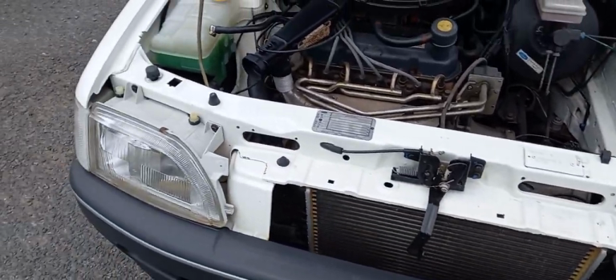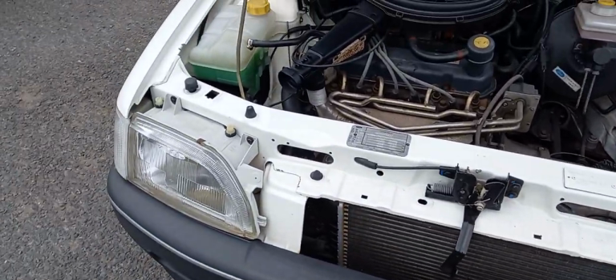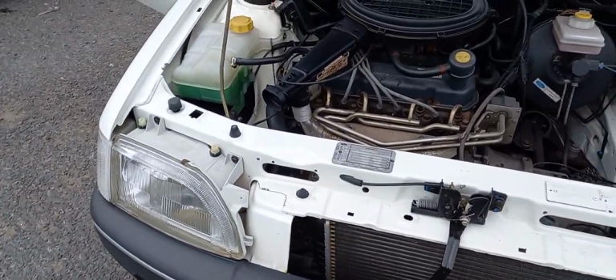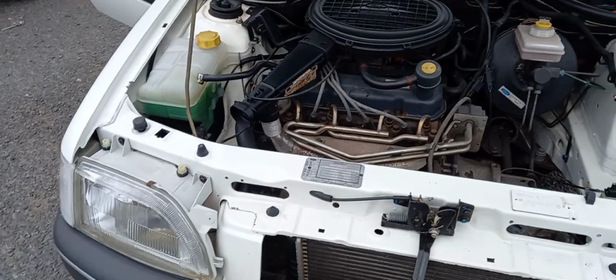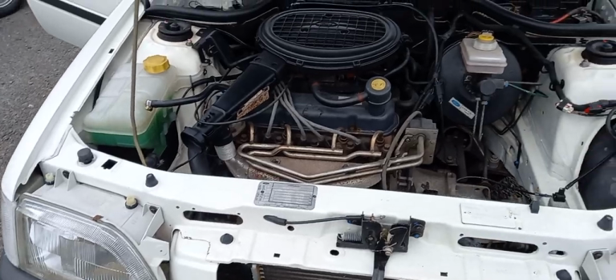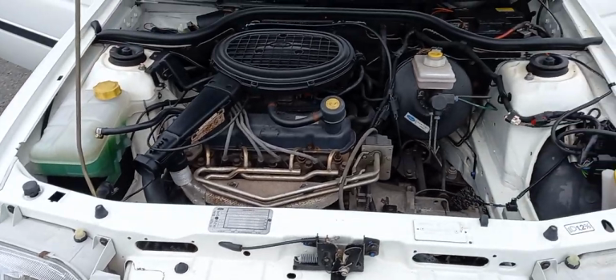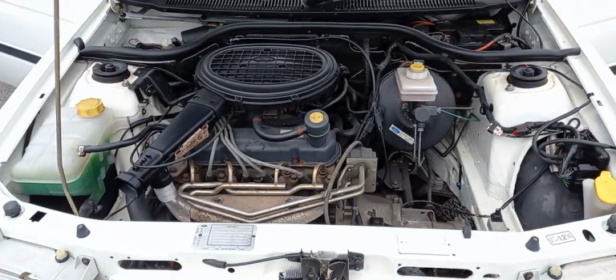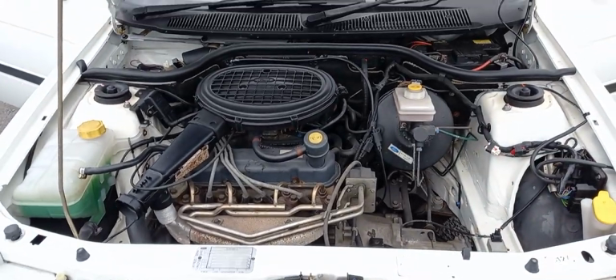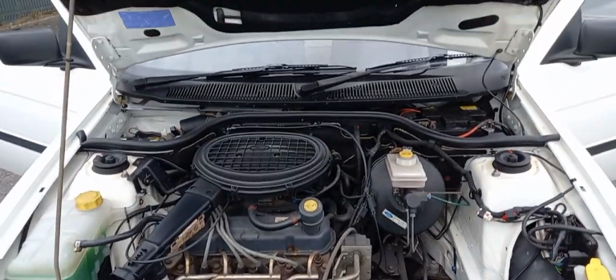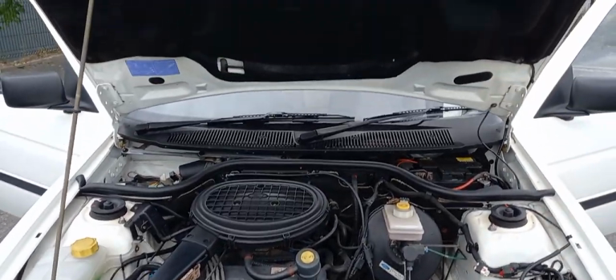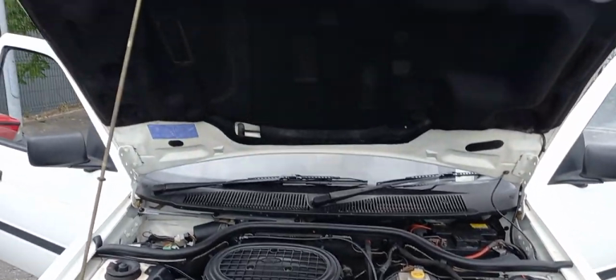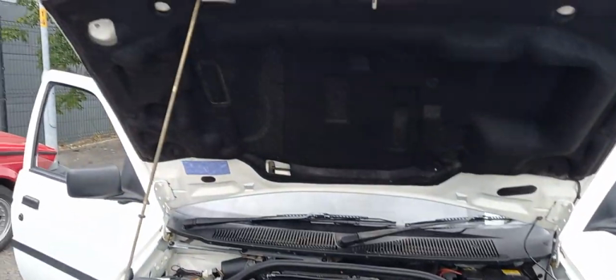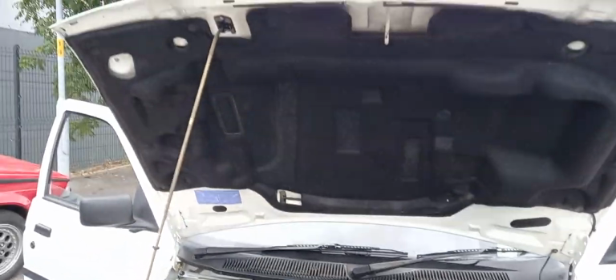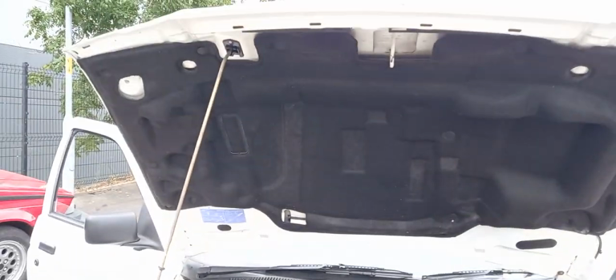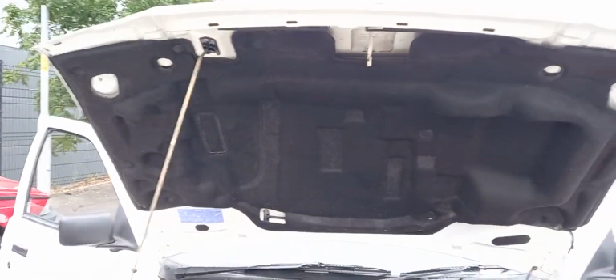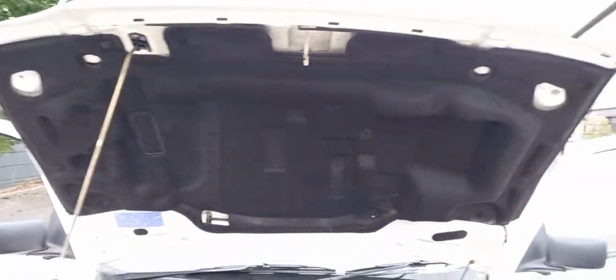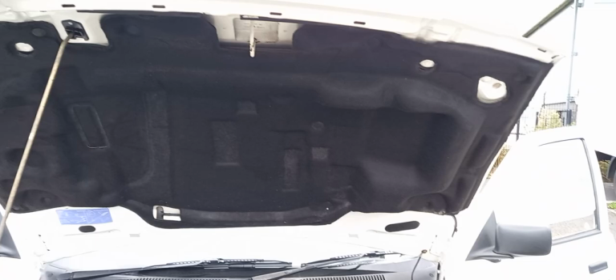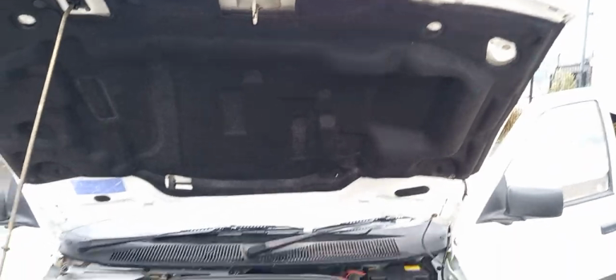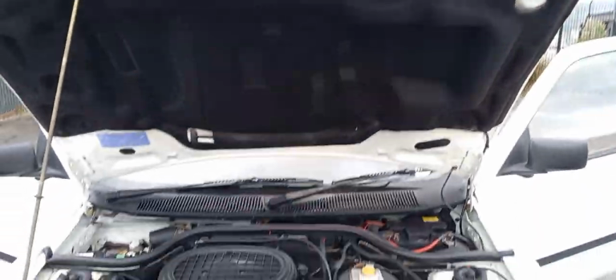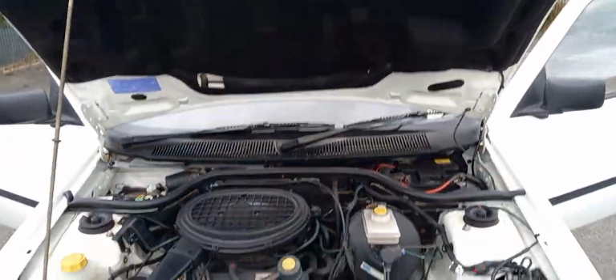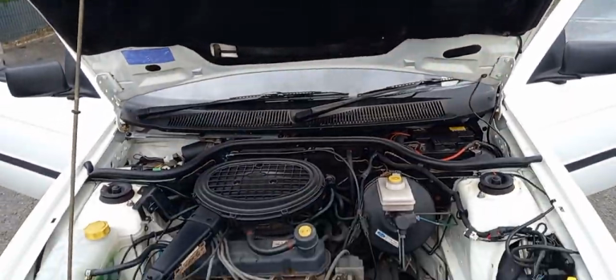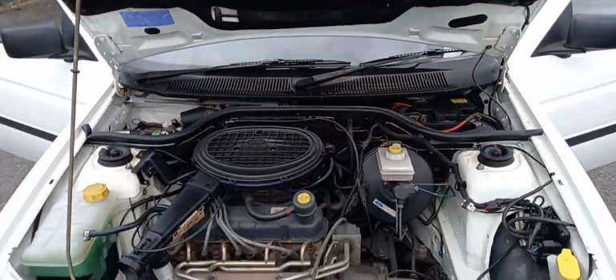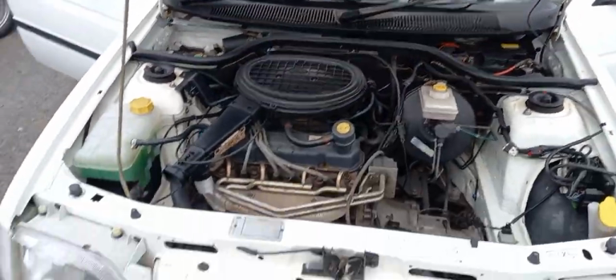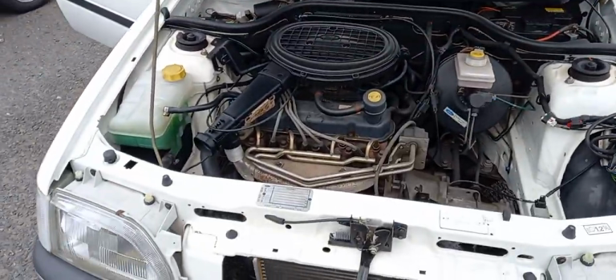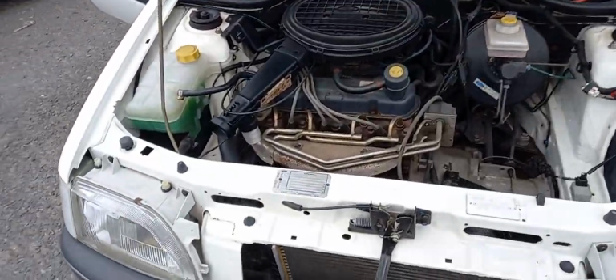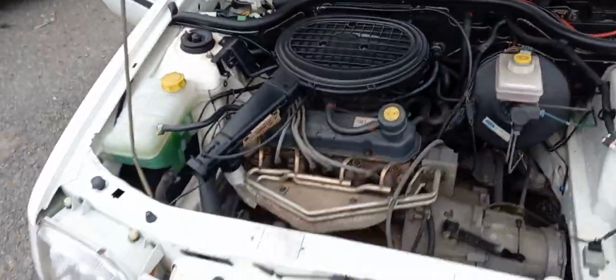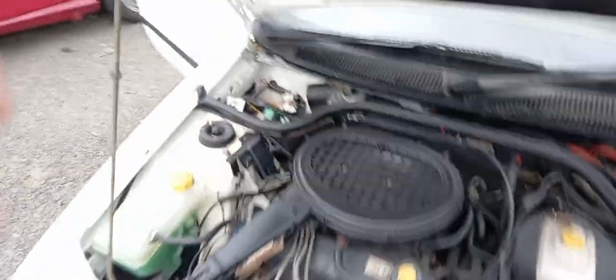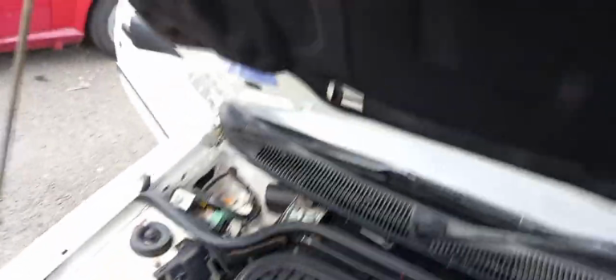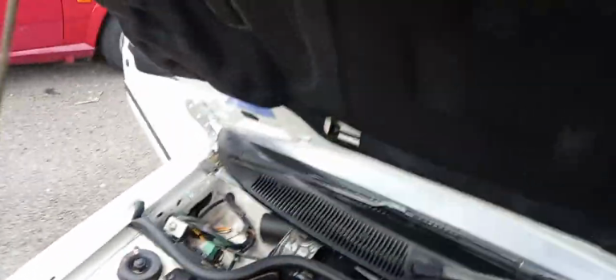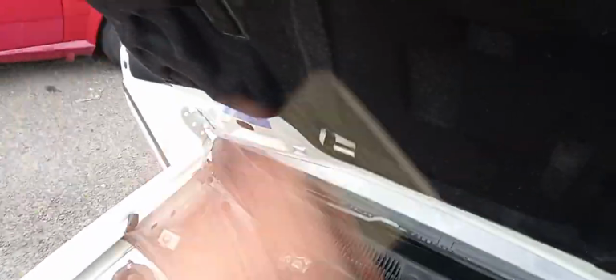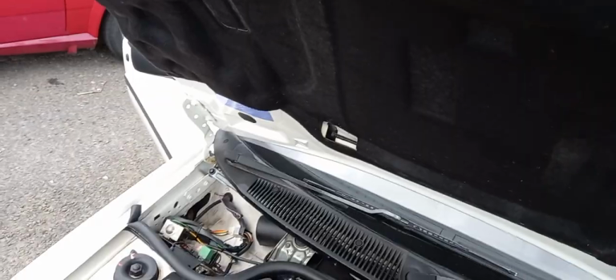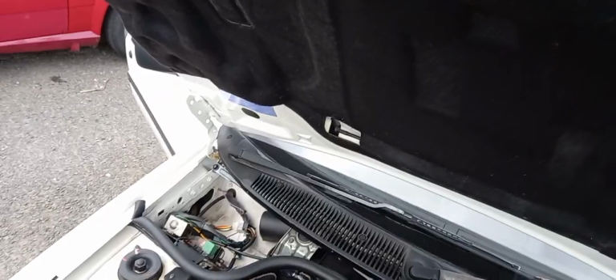Look at that — dead straight there. Look at that little overhead valve. Super, super clean. I'll put this down and we'll move on to the inside.